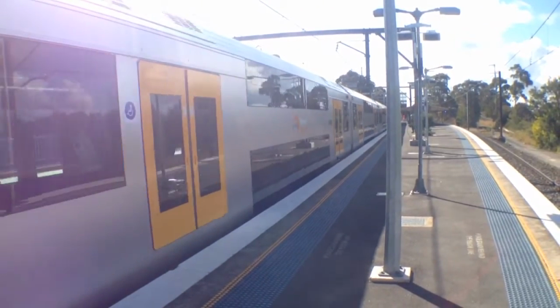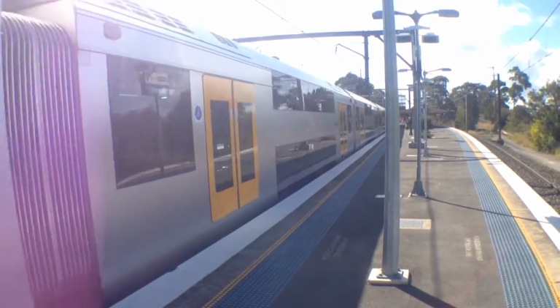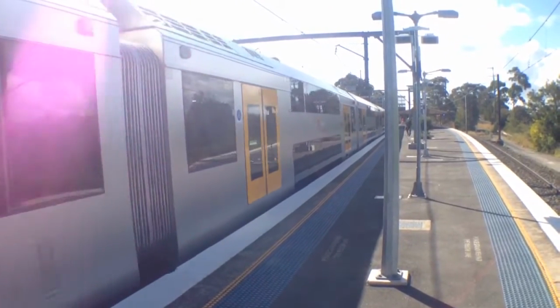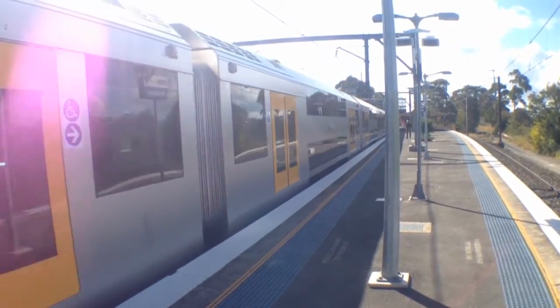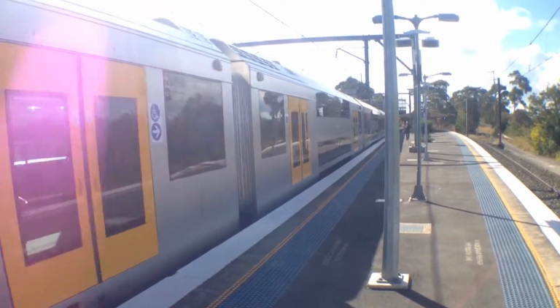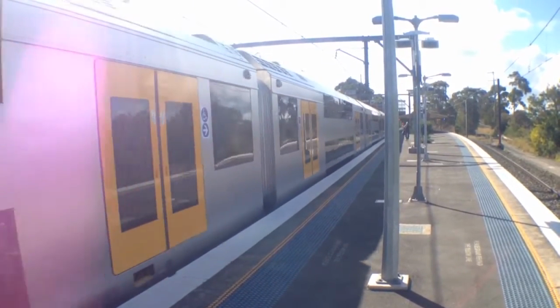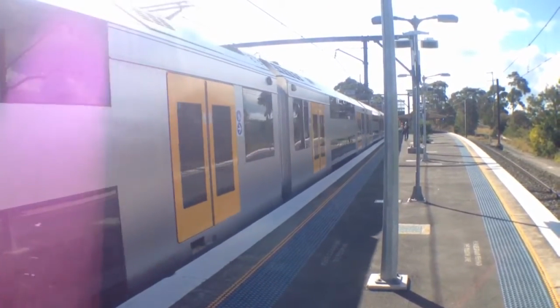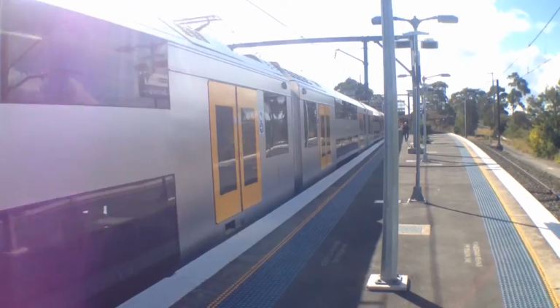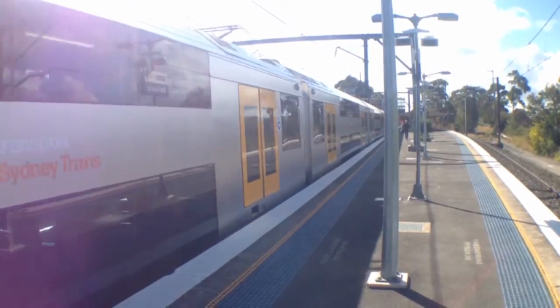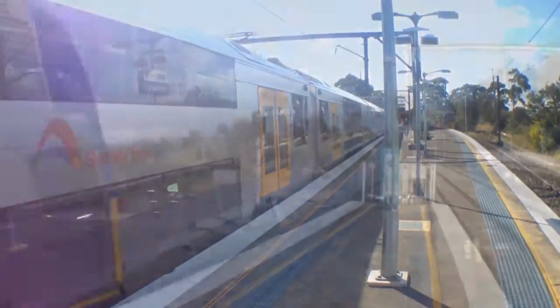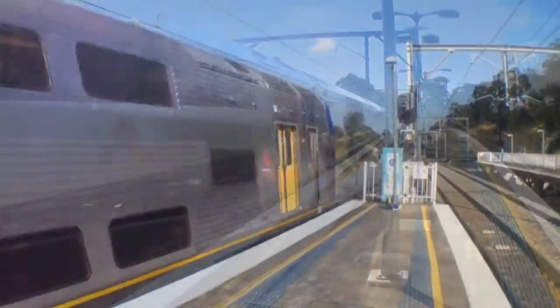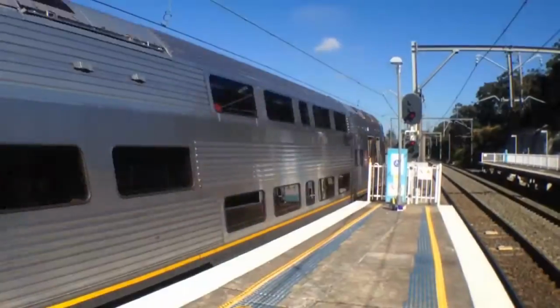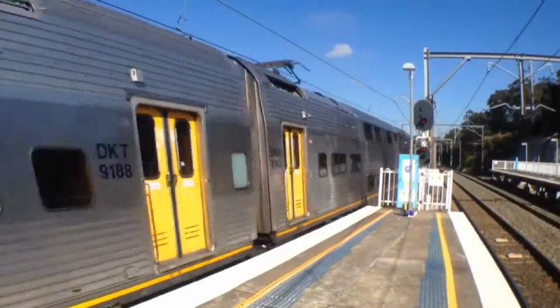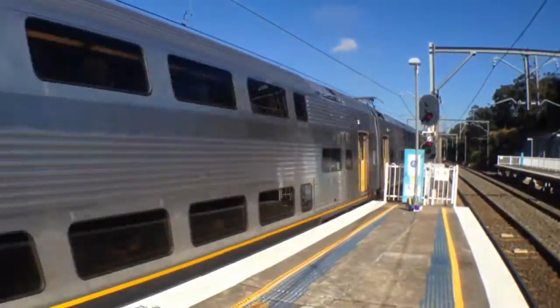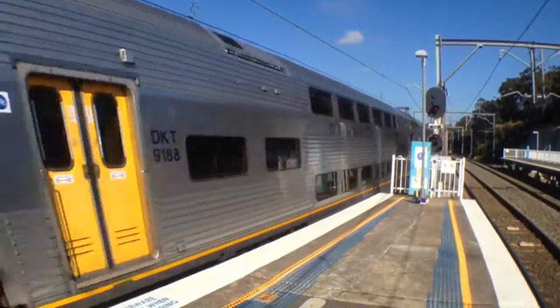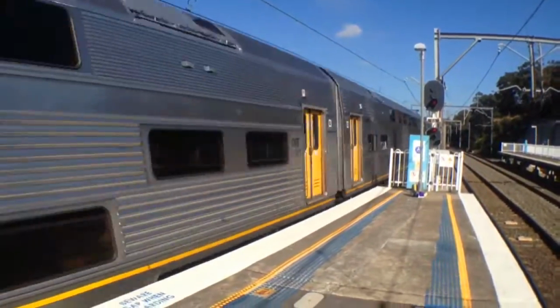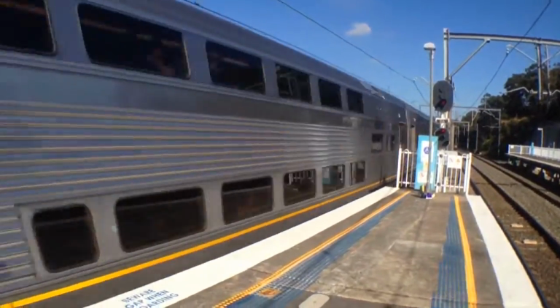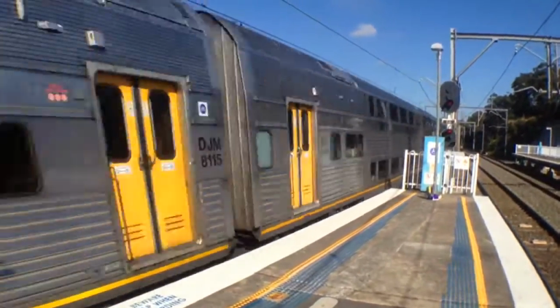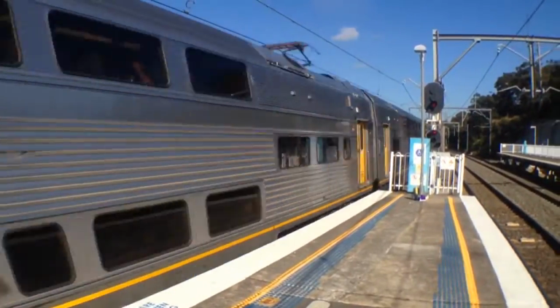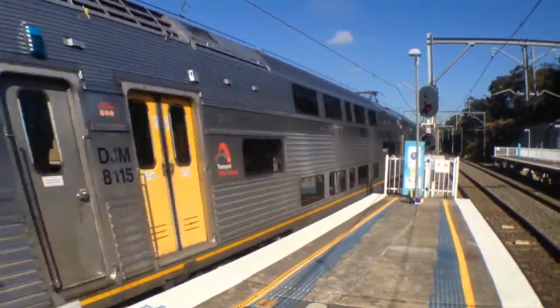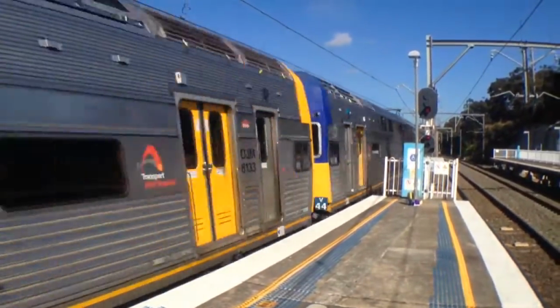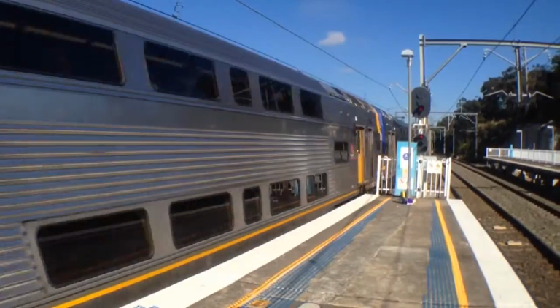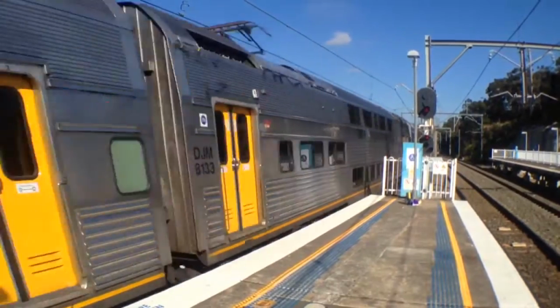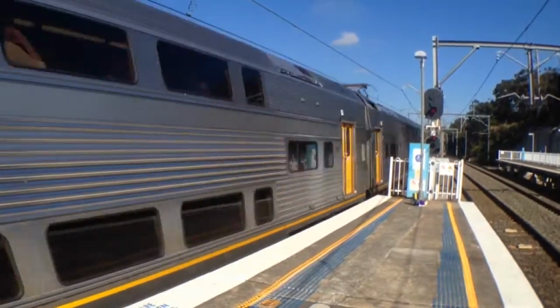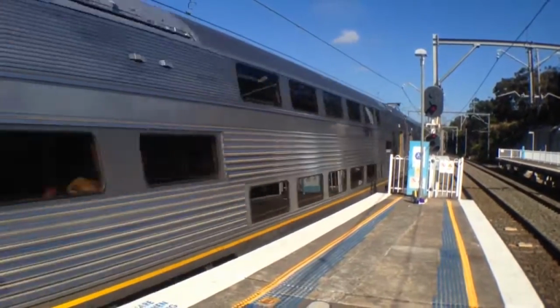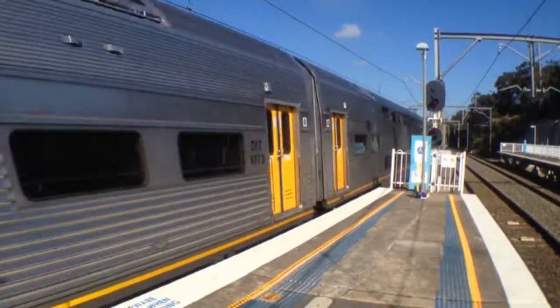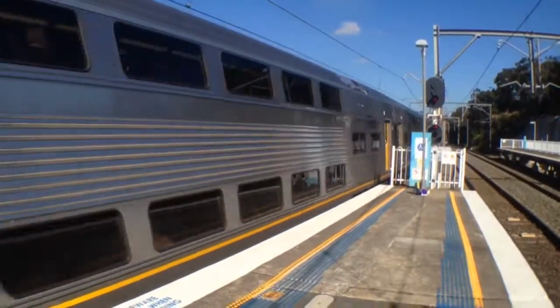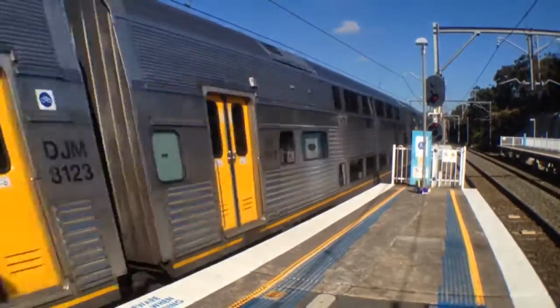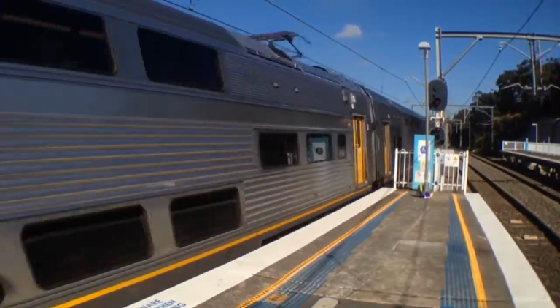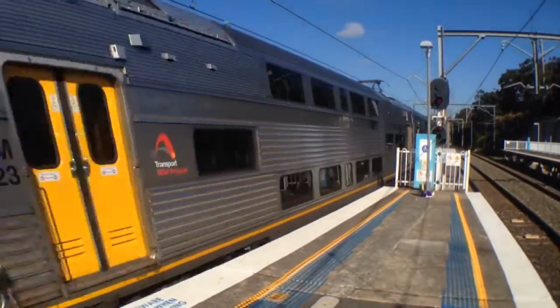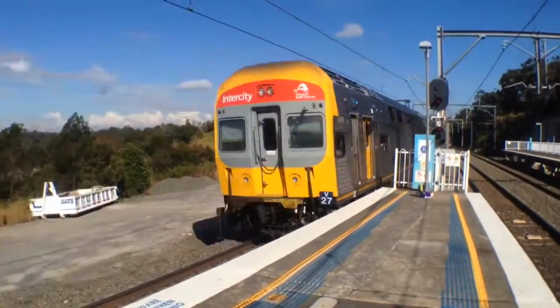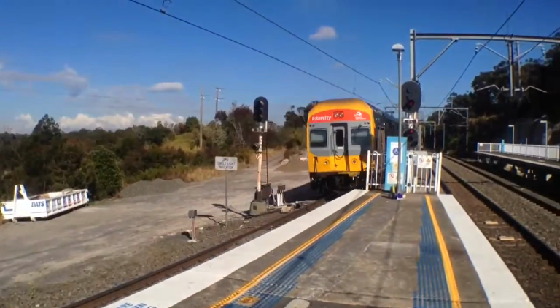Terminates here, please do not join this train. Here we have a V-set, front 4 cars V44 passing platform 1, Central Sydney Terminal 7. The rear 4 cars of the V-set, V27.